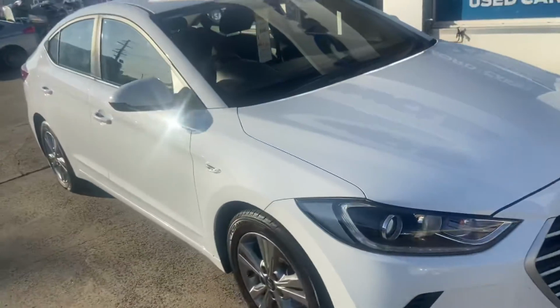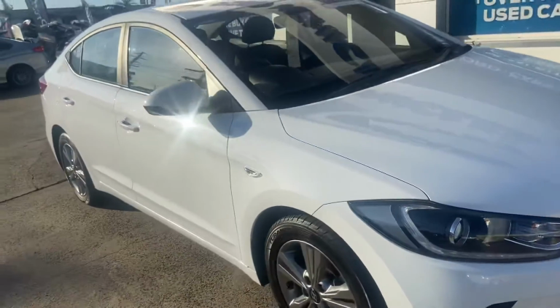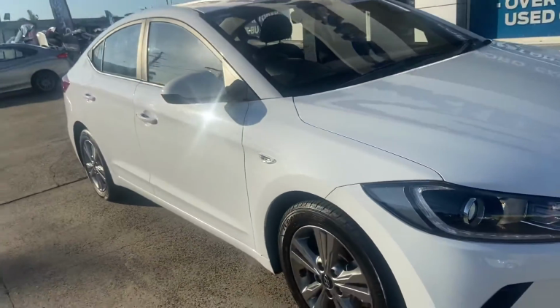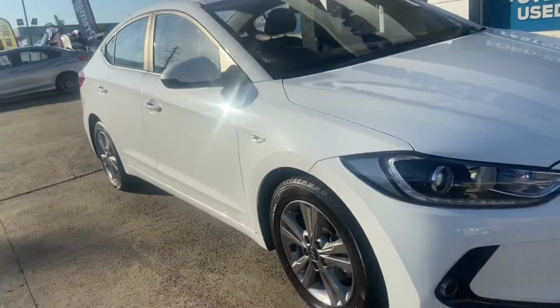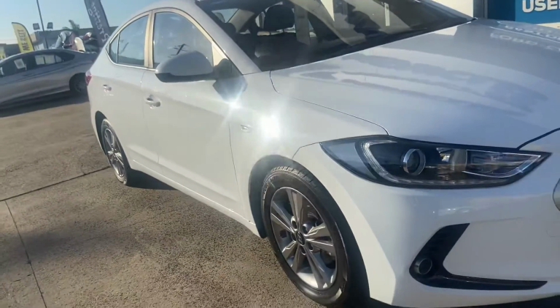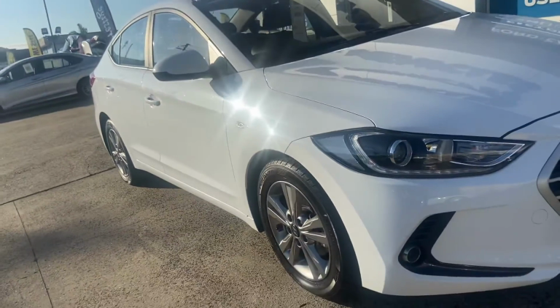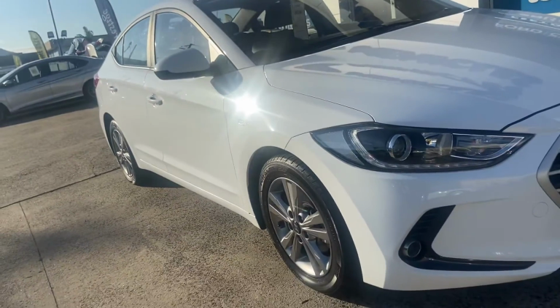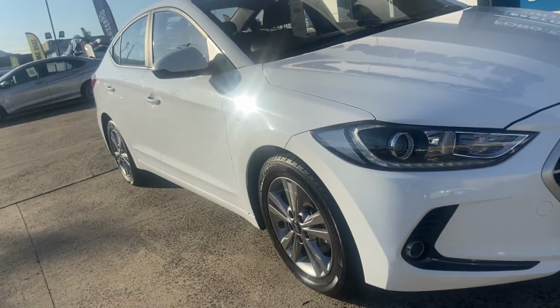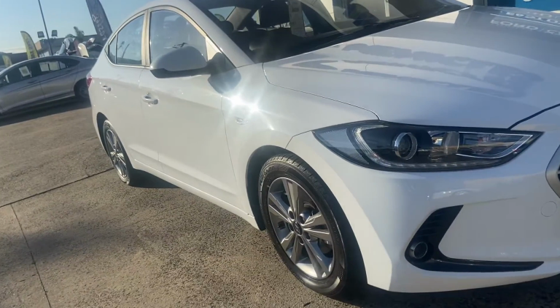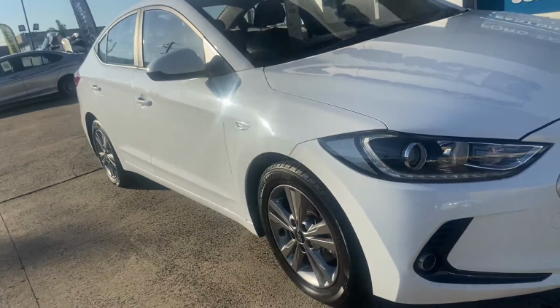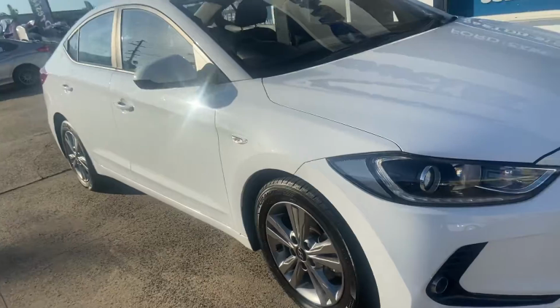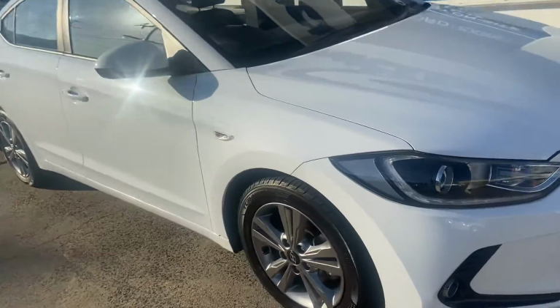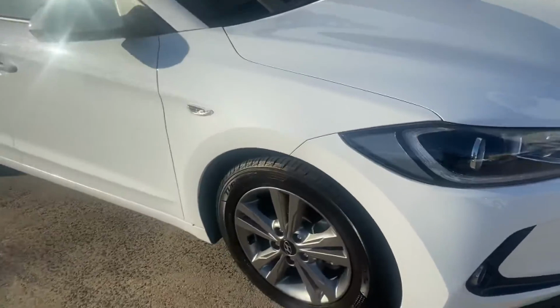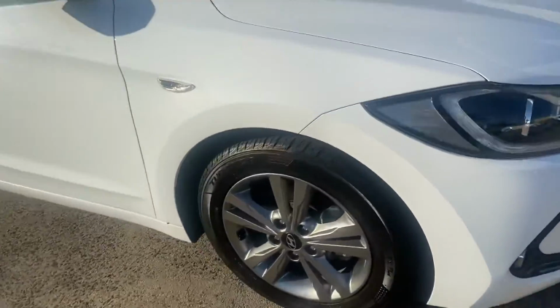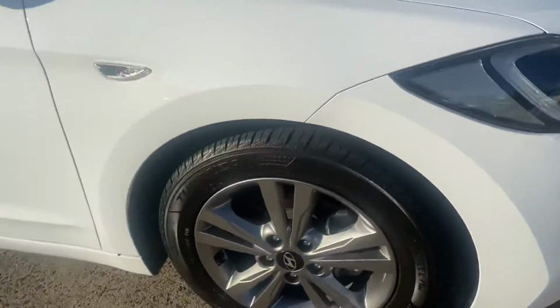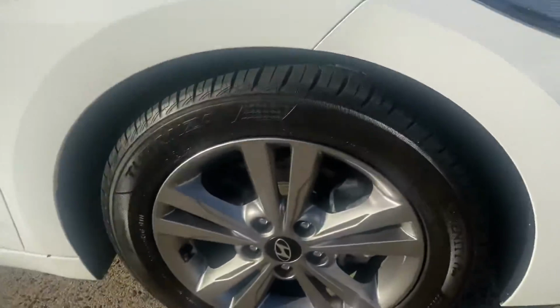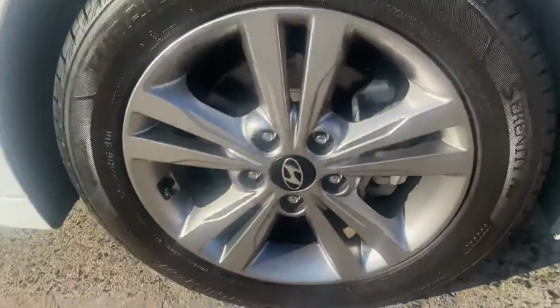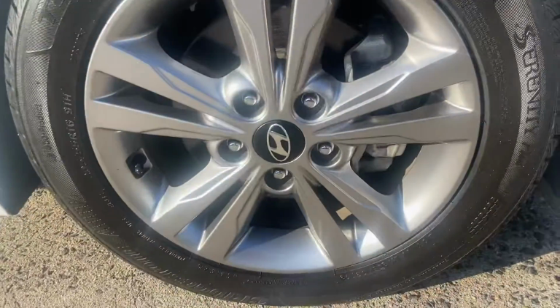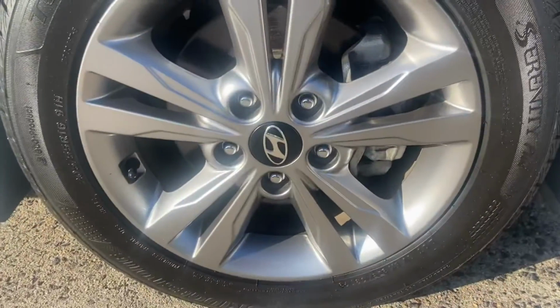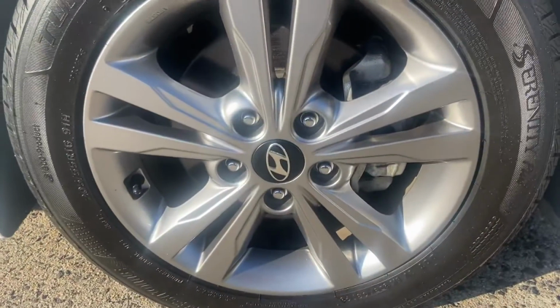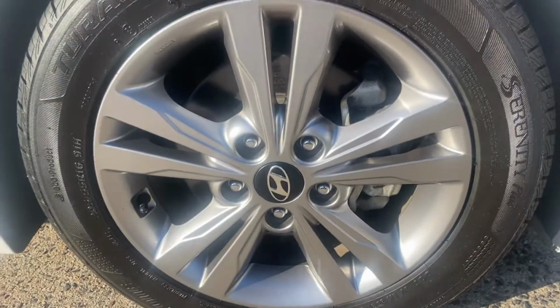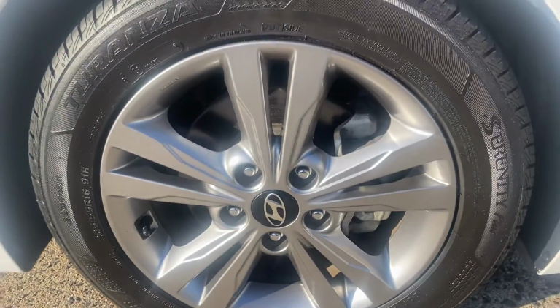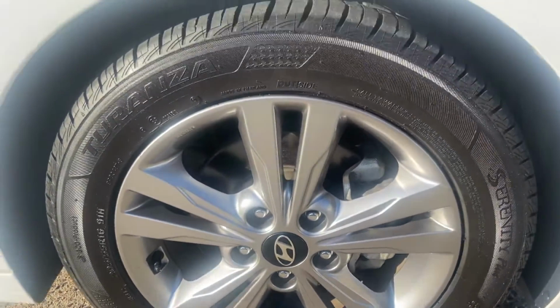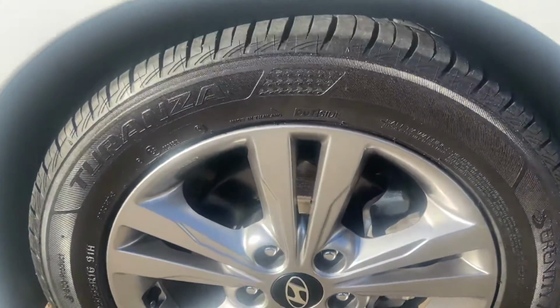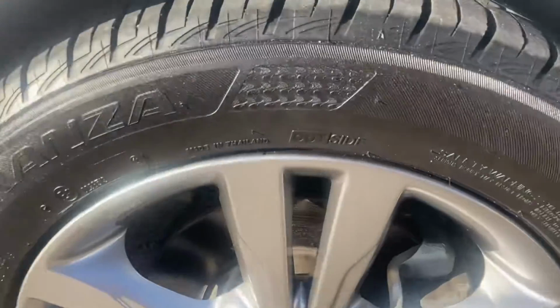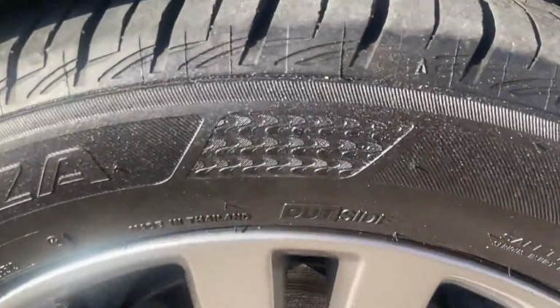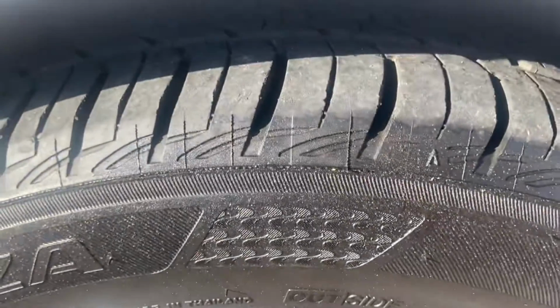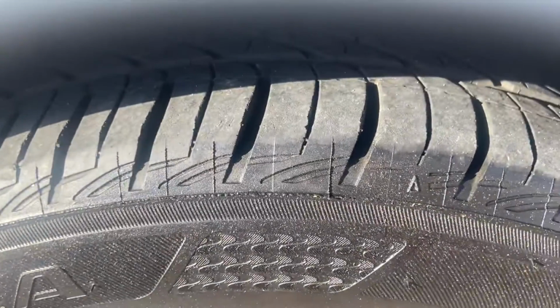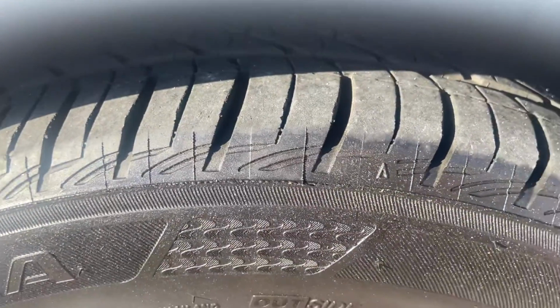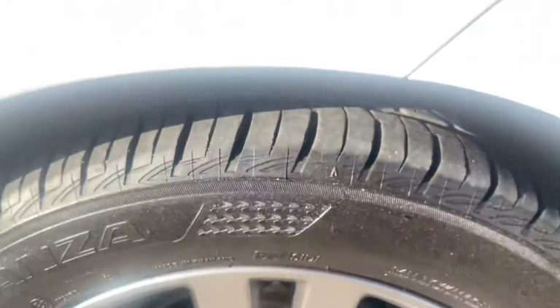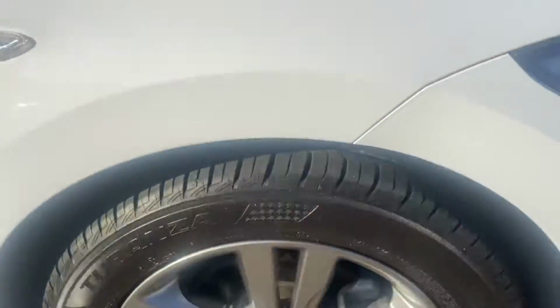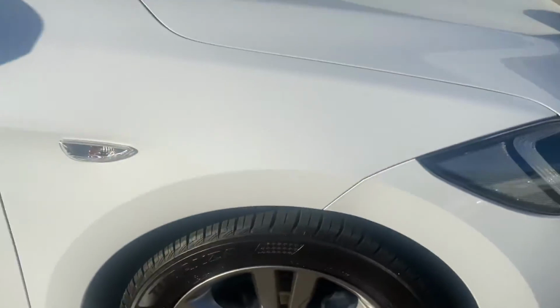Taking a look down the driver side, you can see there's no major dents or scratches. Looking at the rim here, you can see there's no rim damage at all and some nice tyre tread on there as well.